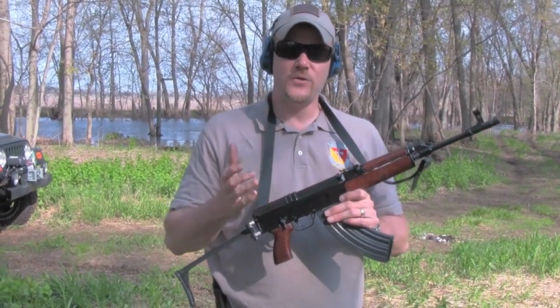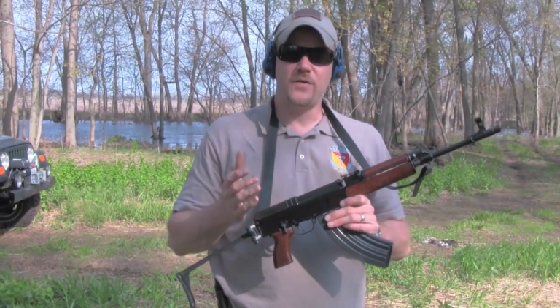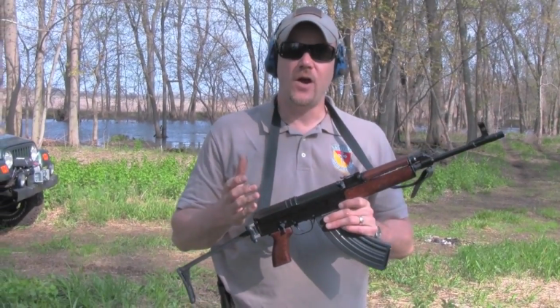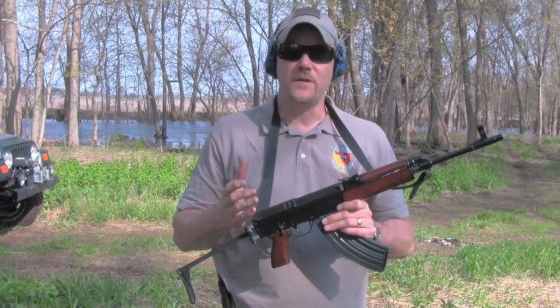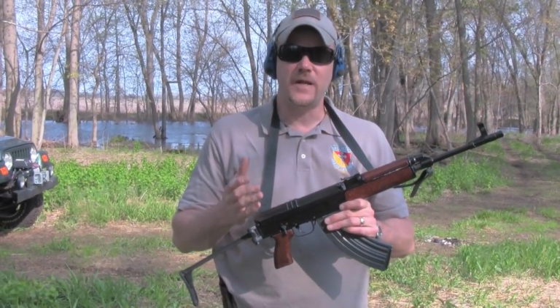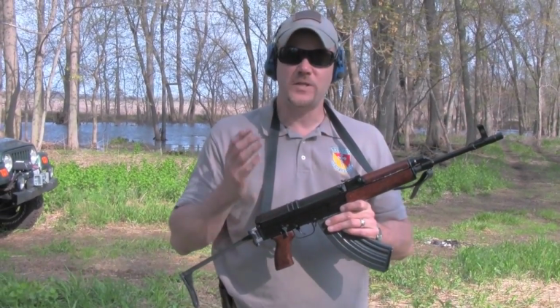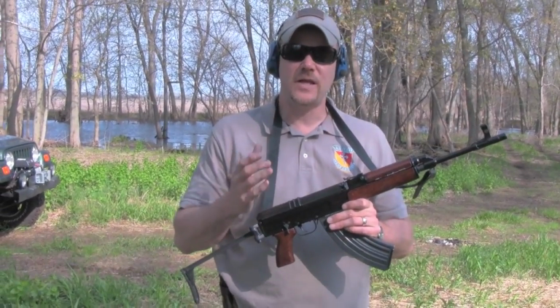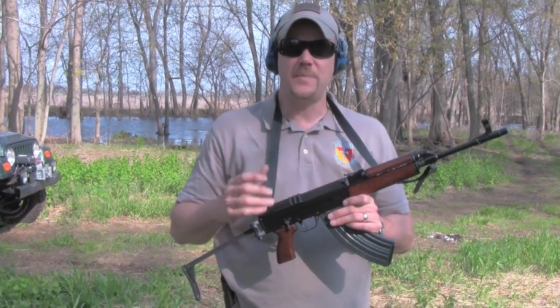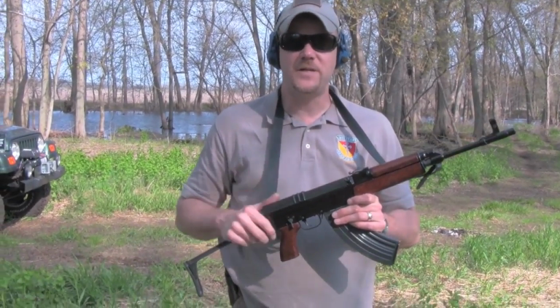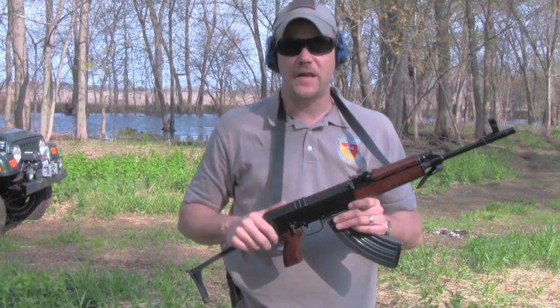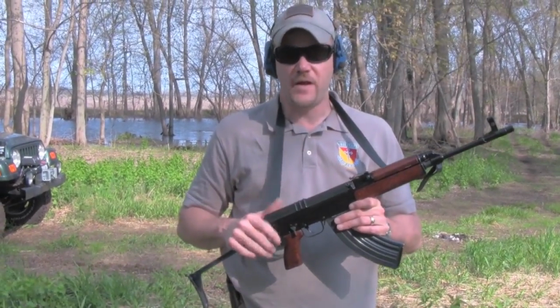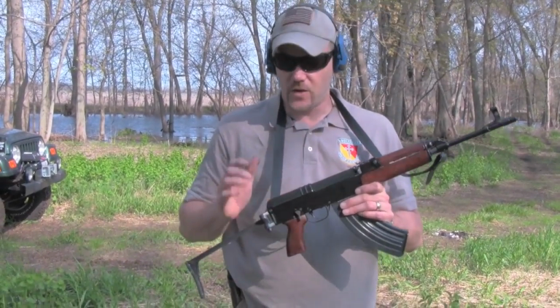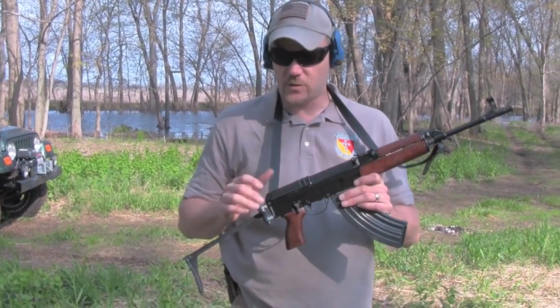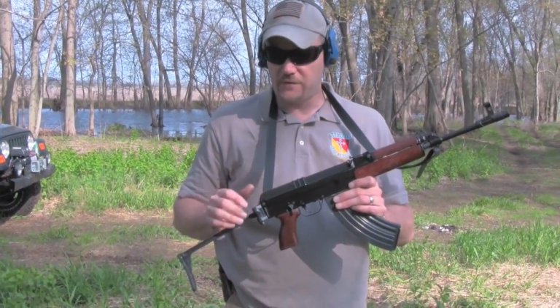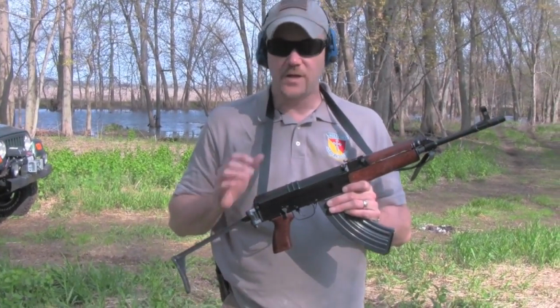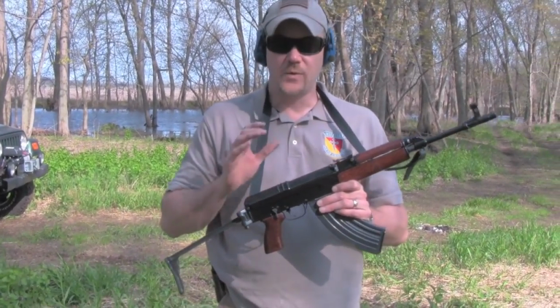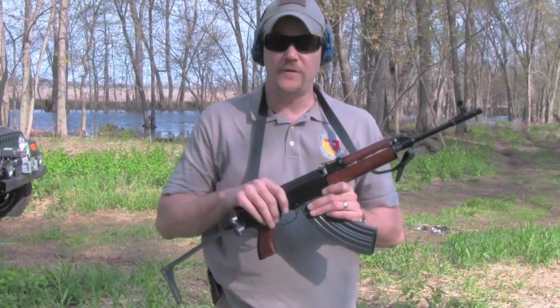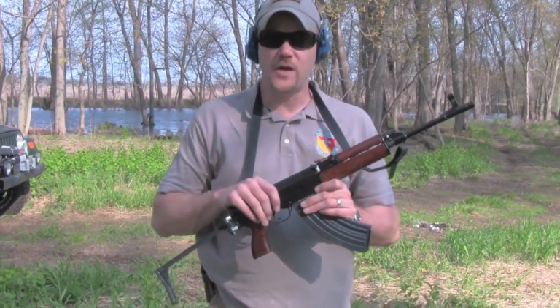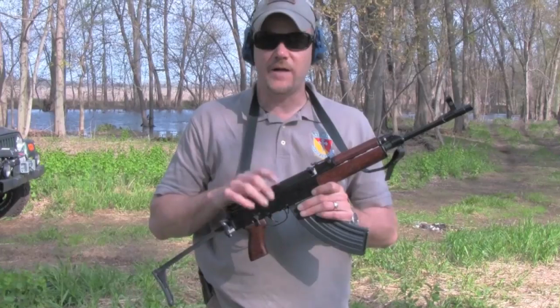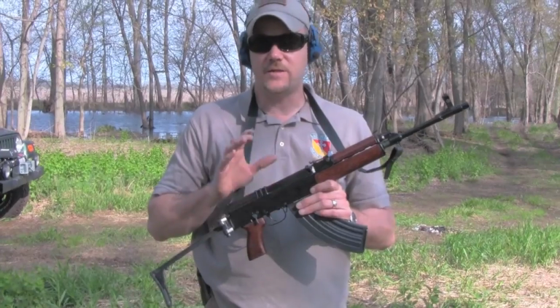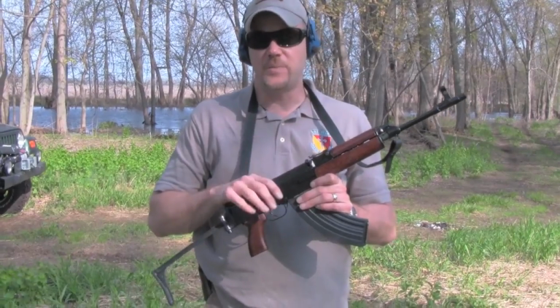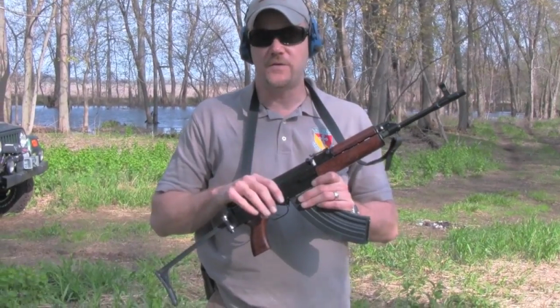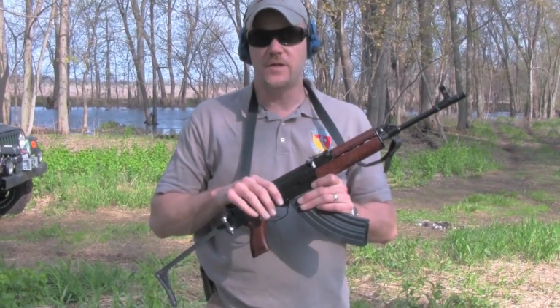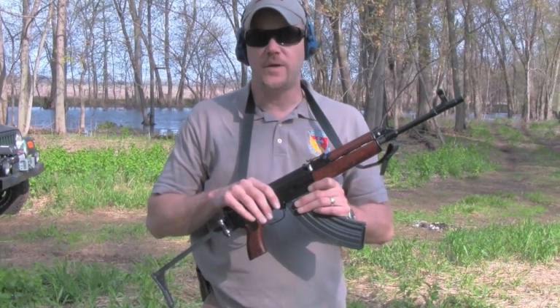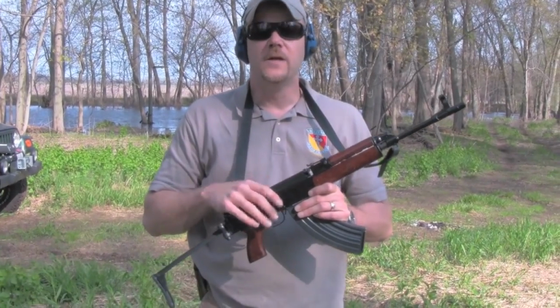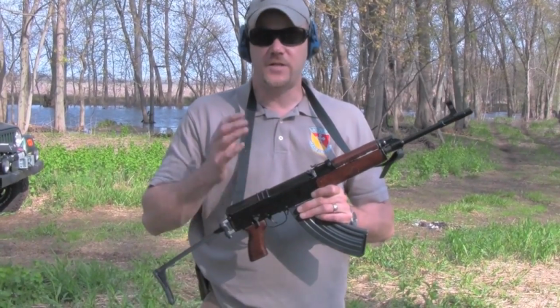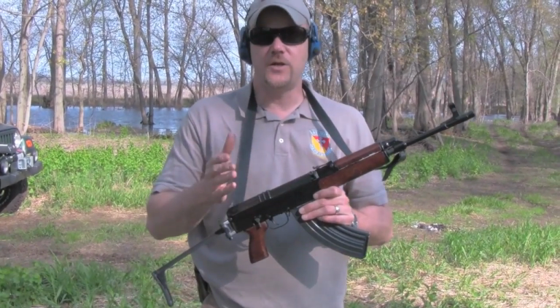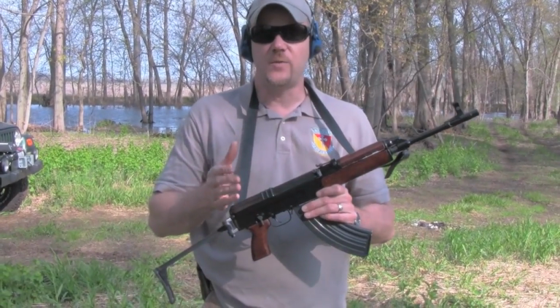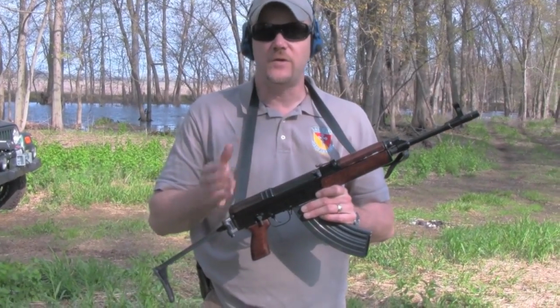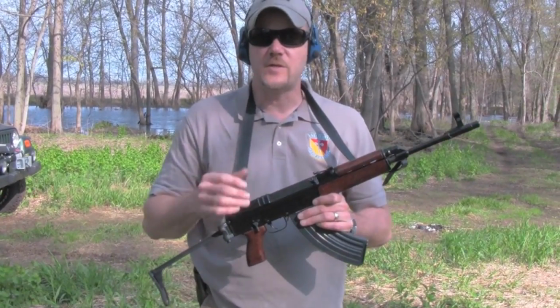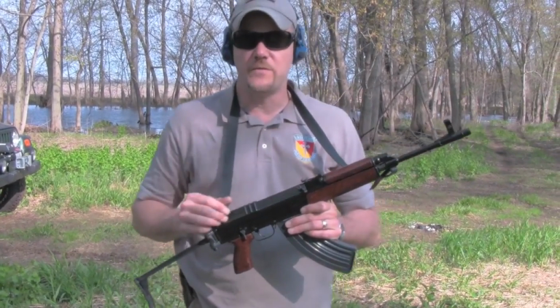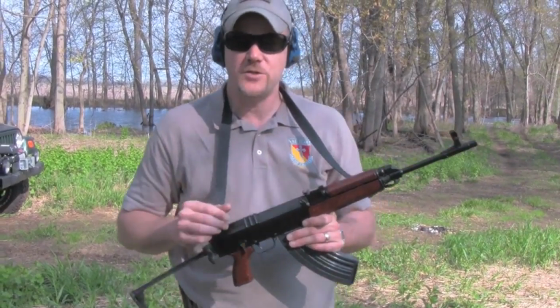I don't do this very often, but I just want to tell you guys about a deal that I found on these rifles. The rifle I'm talking about is a little bit different than this one. Let's take a look at that rifle and I'll give you some more information.